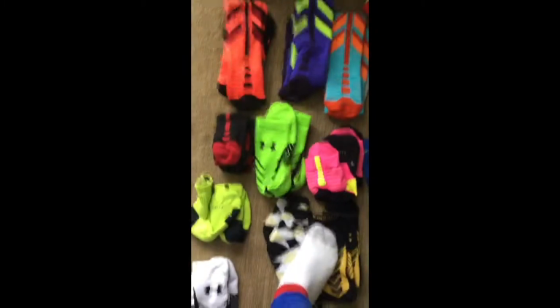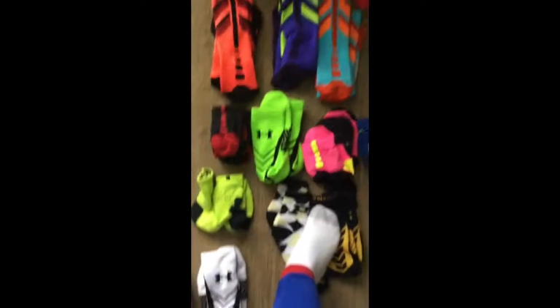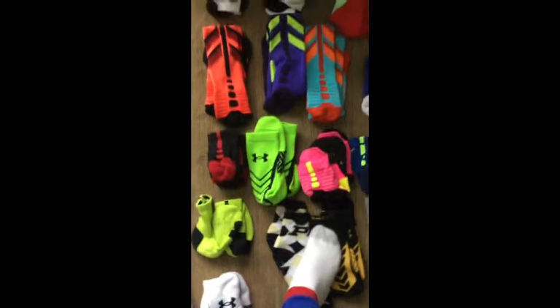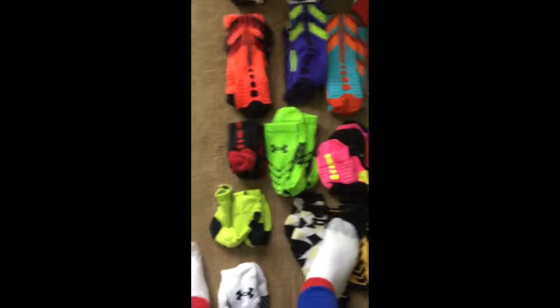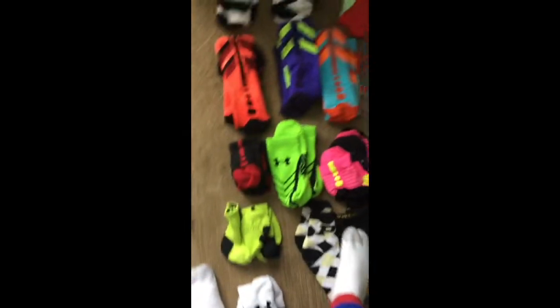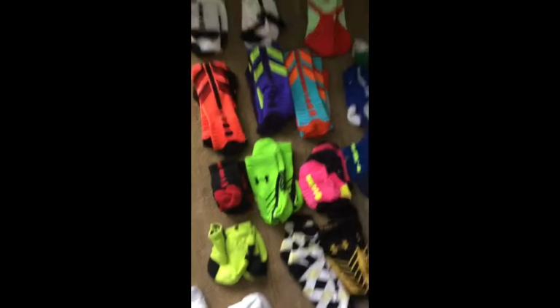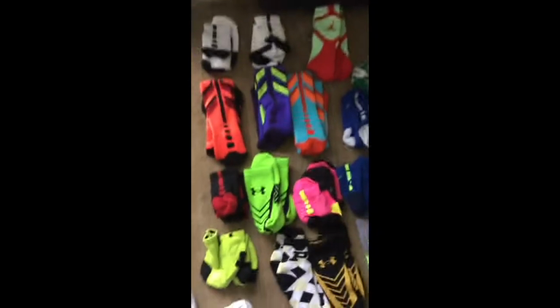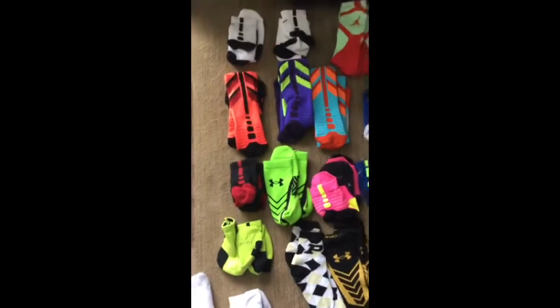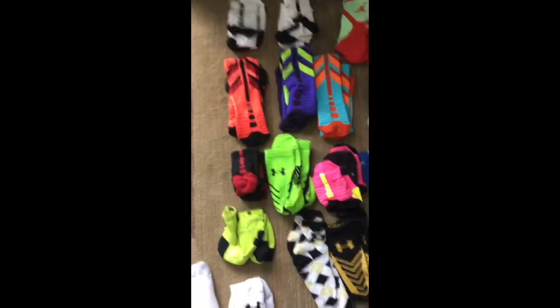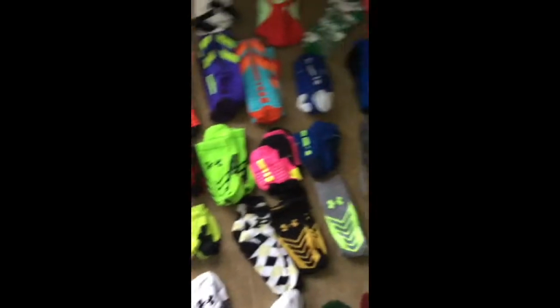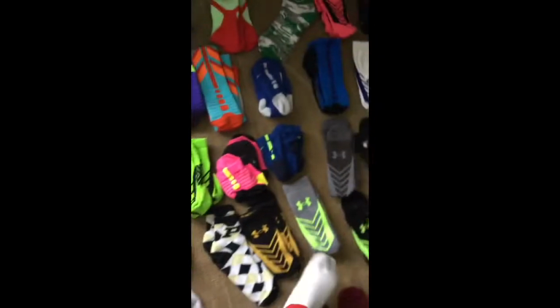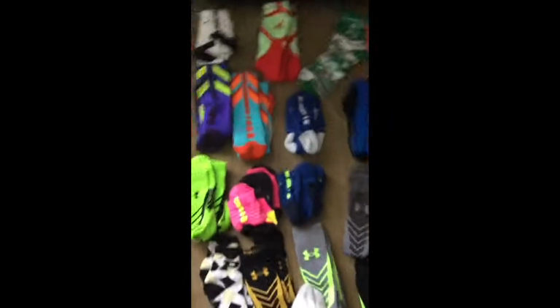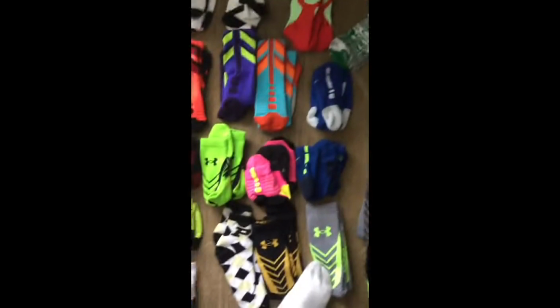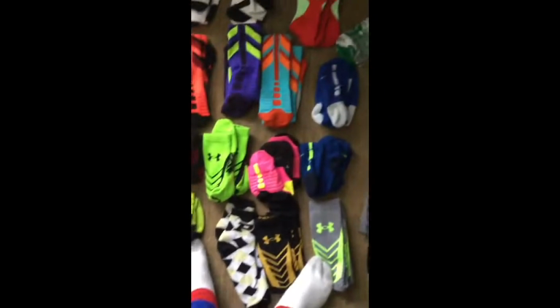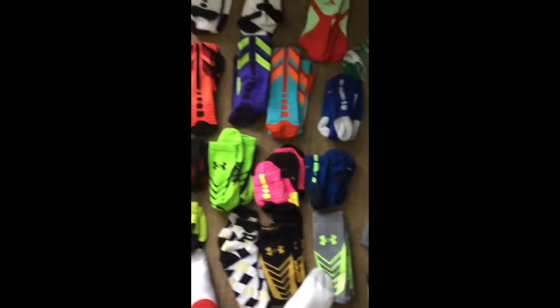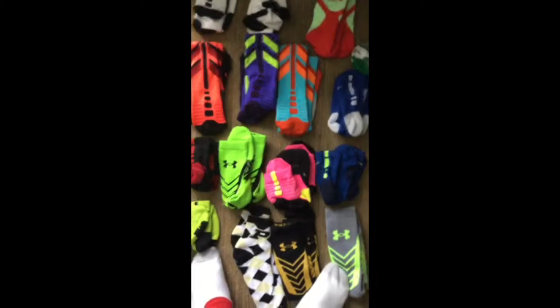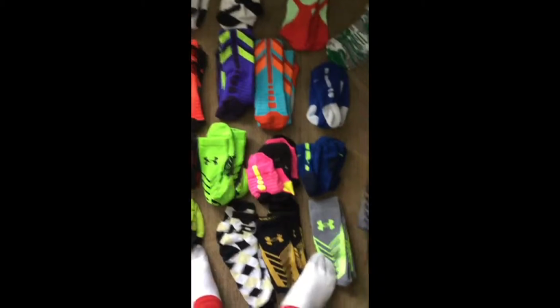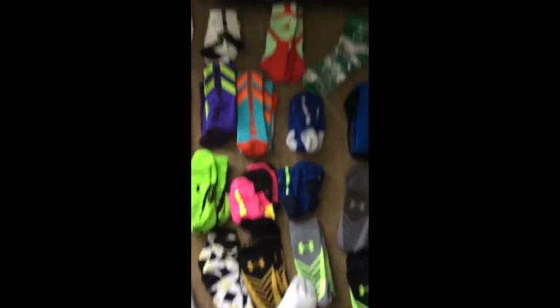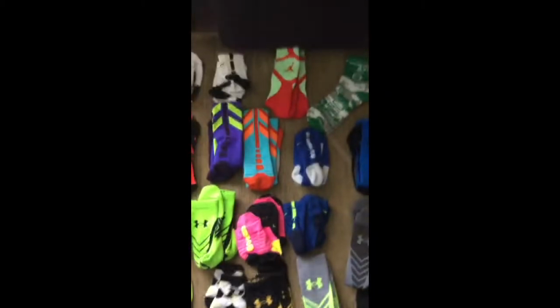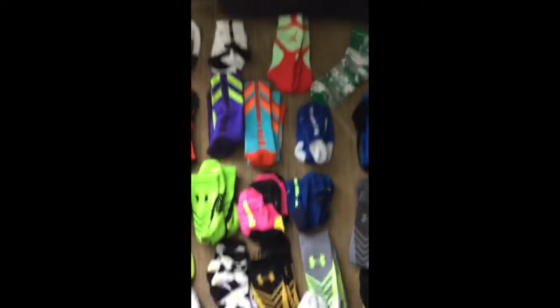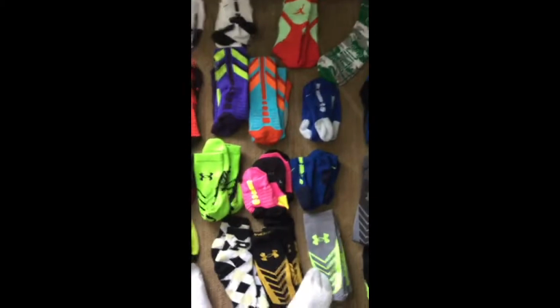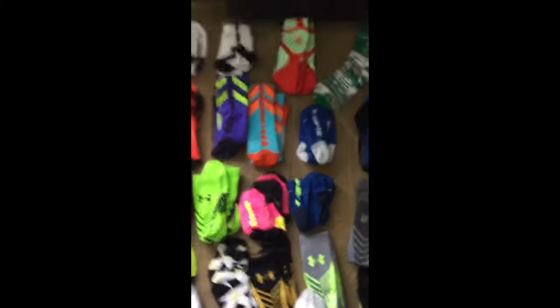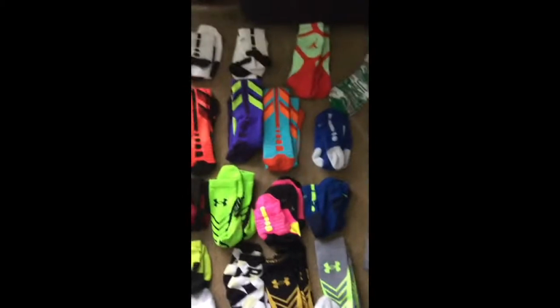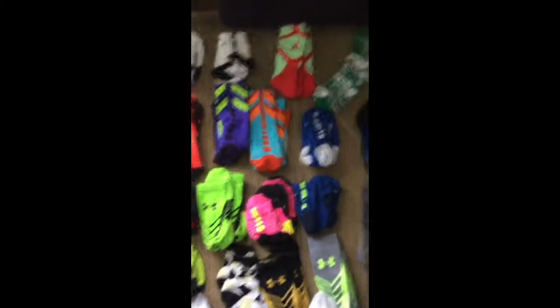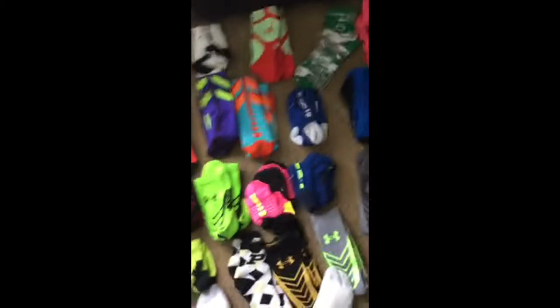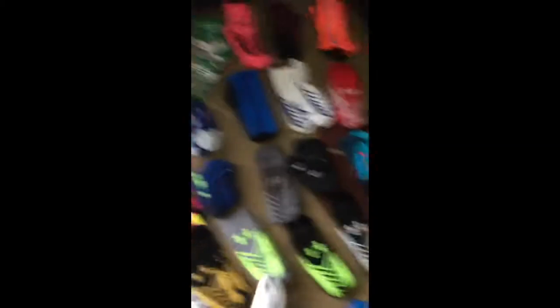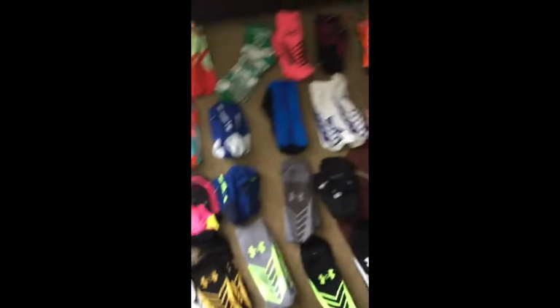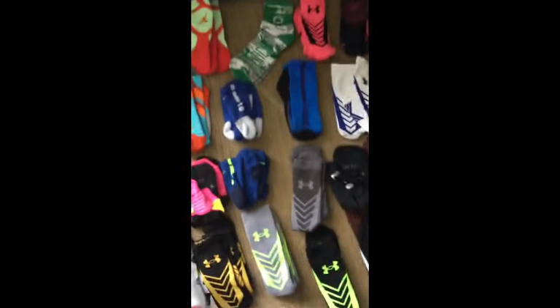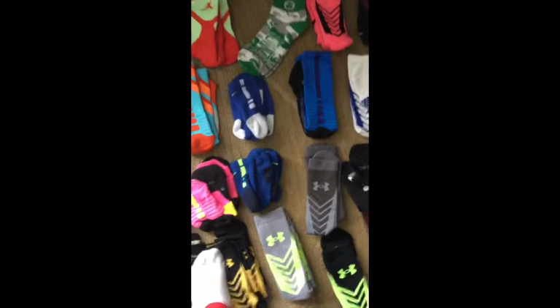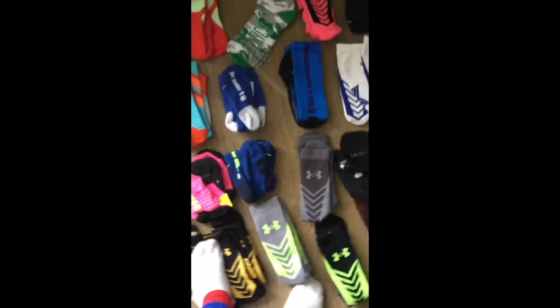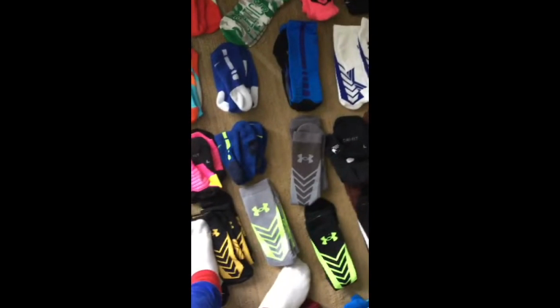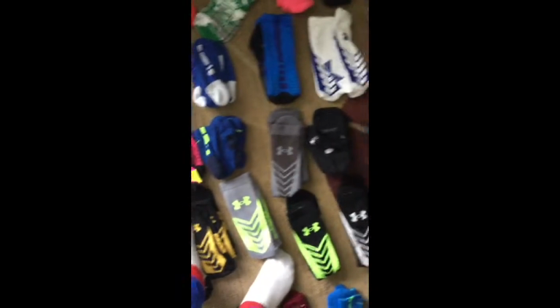Here I have some High Quarters socks — pink with a yellow stripe. Here I have some Nike socks which are blue with a green stripe. Here I have some Under Armour socks which are all gray.